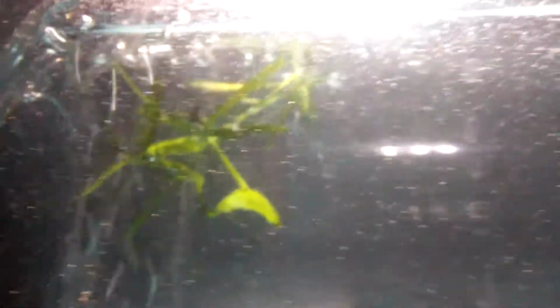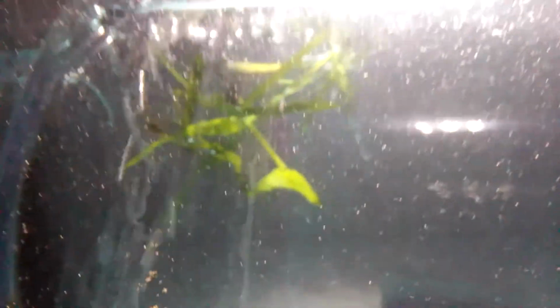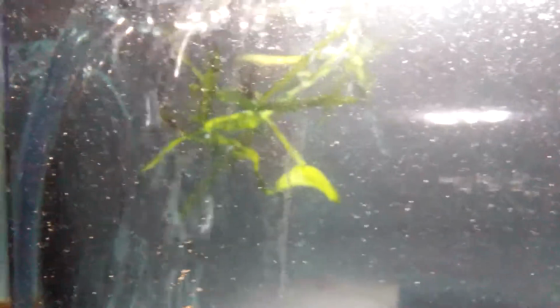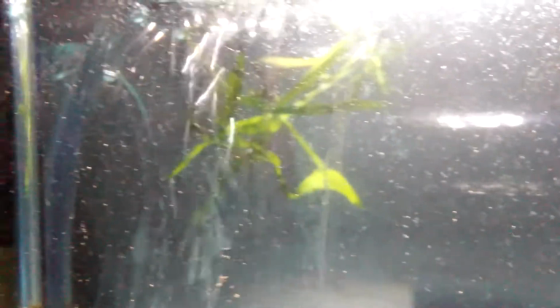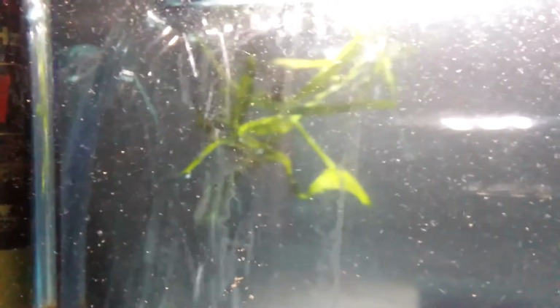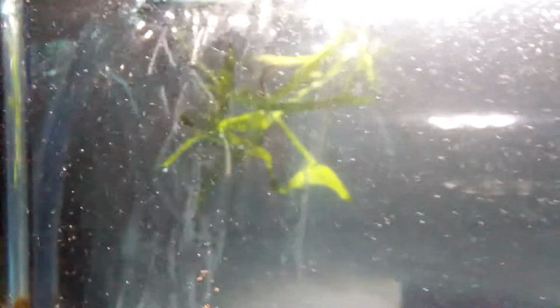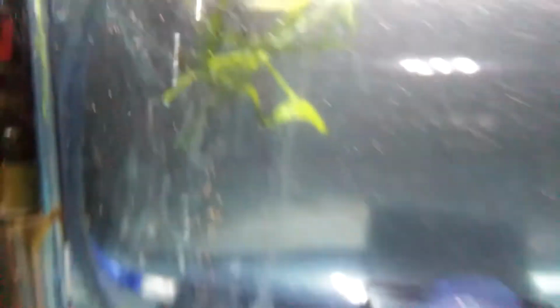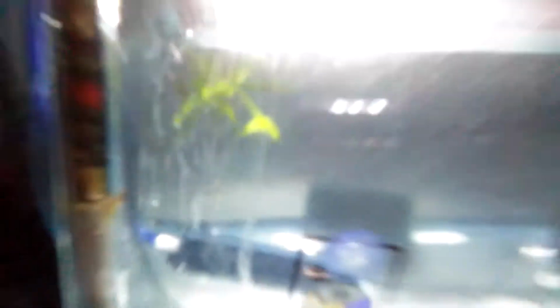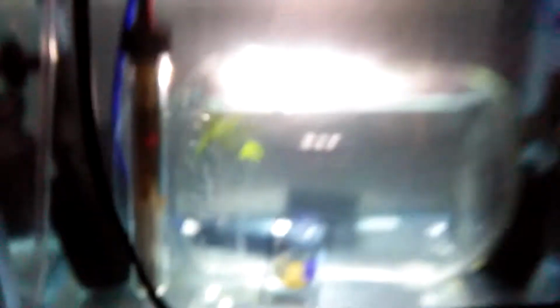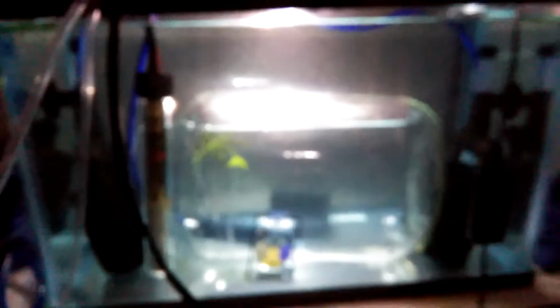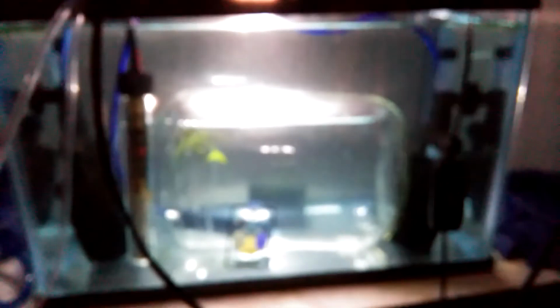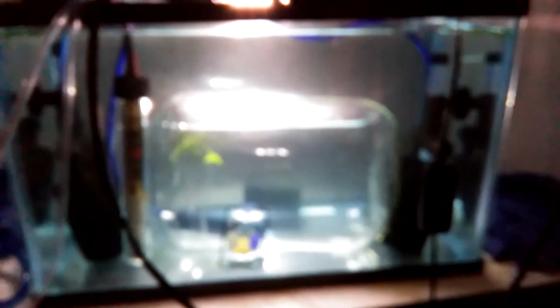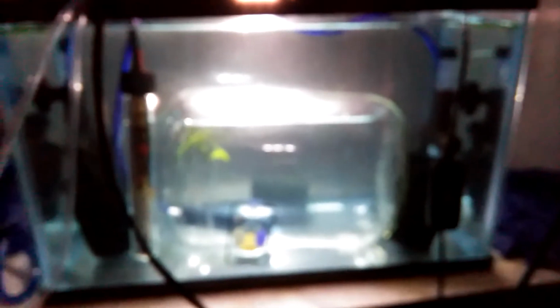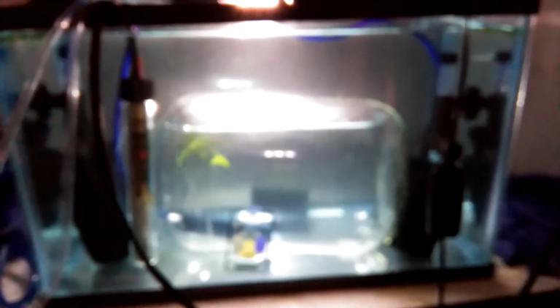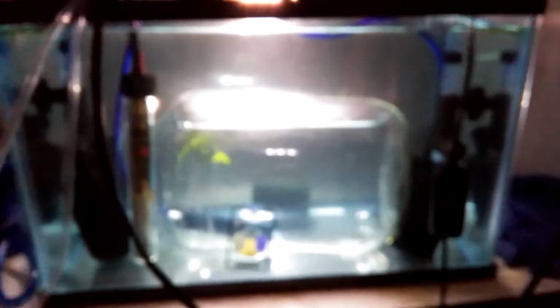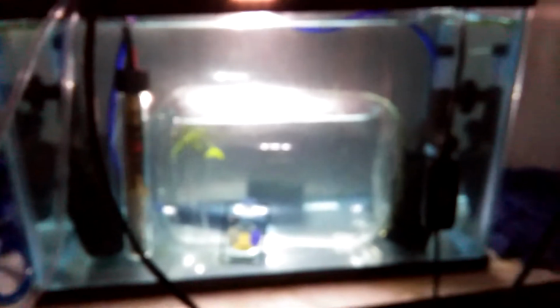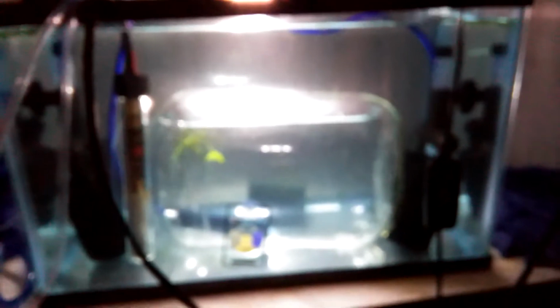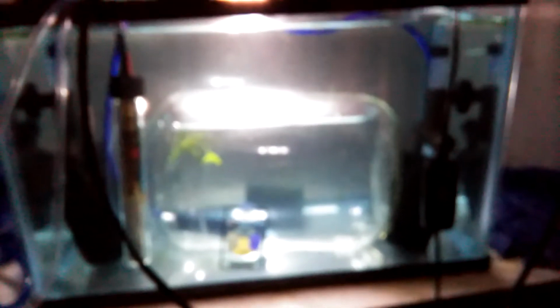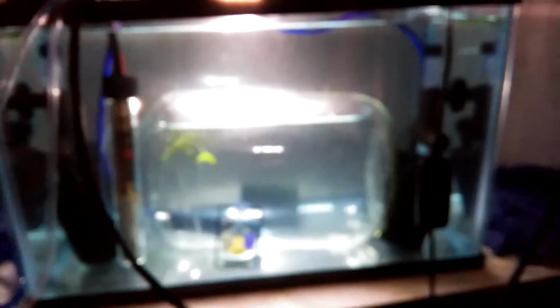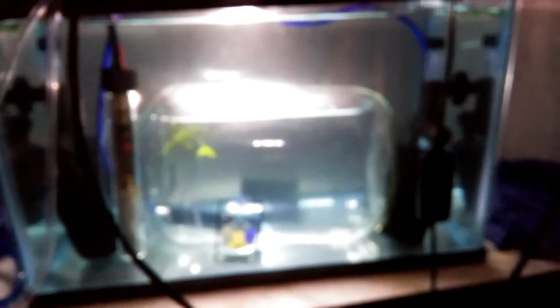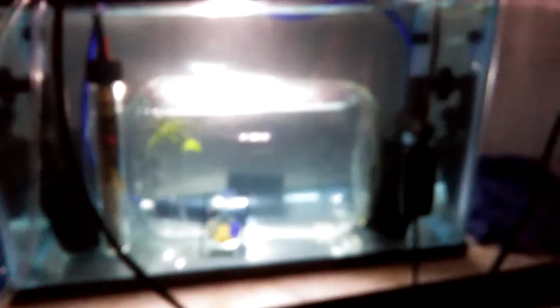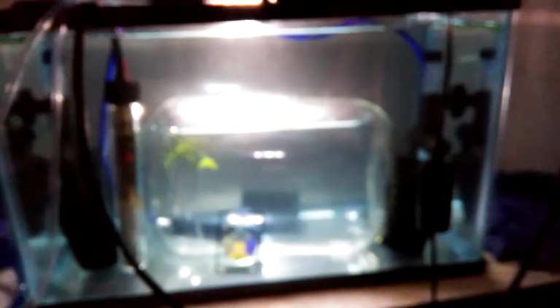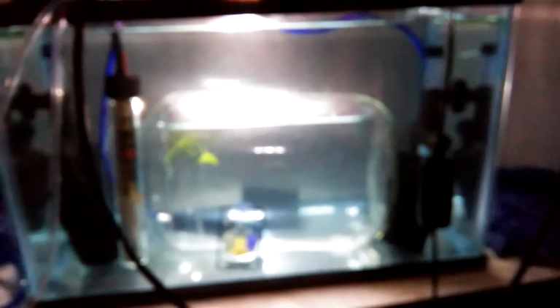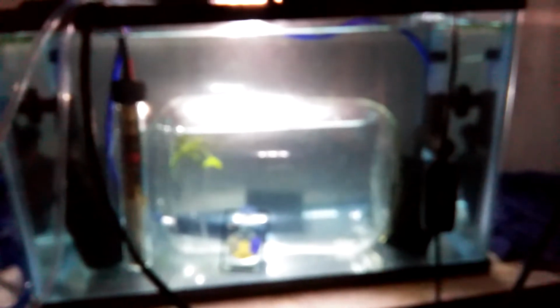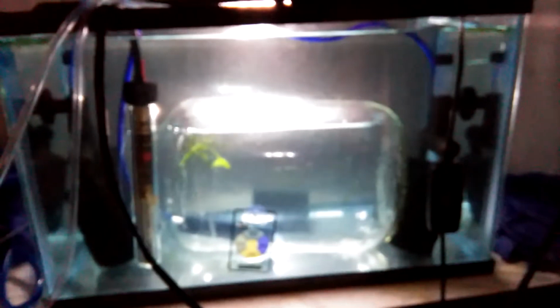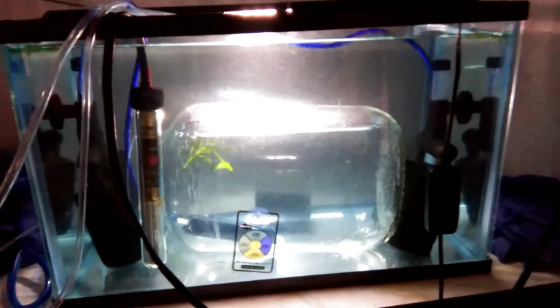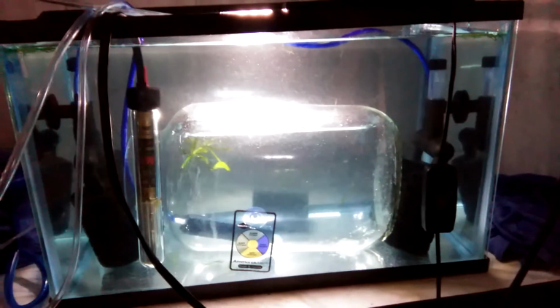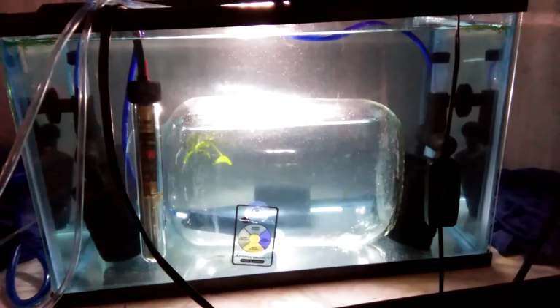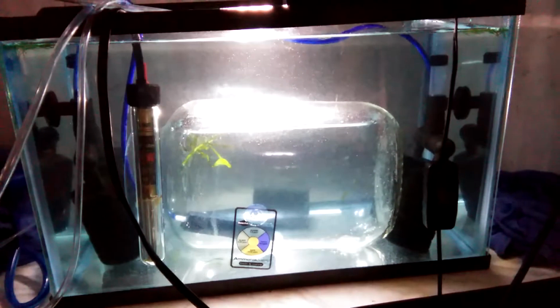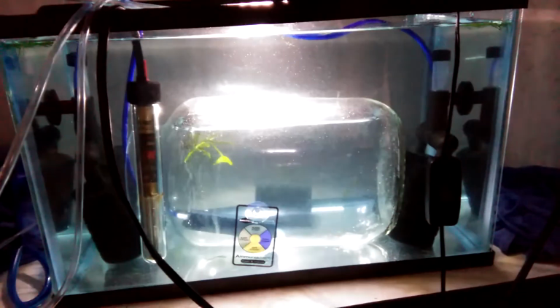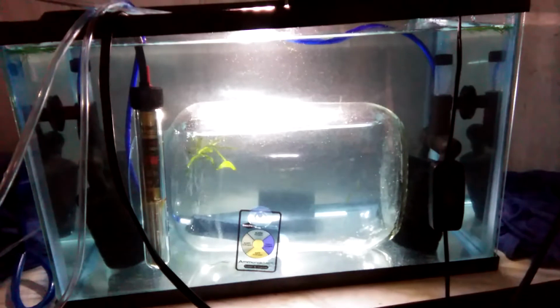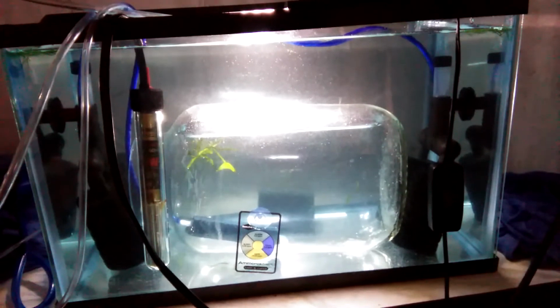How exciting! Well, hopefully we can keep these ones alive because they come from our black and blue couple. I'm excited!